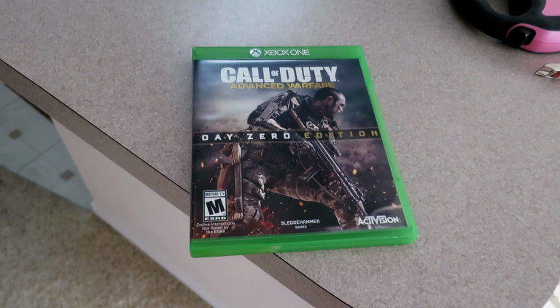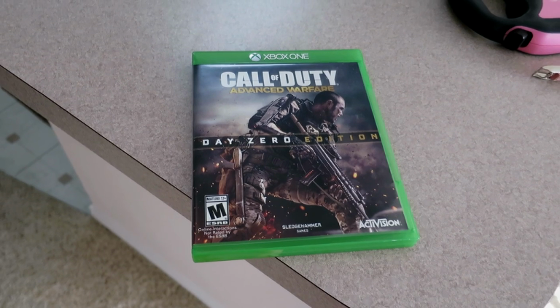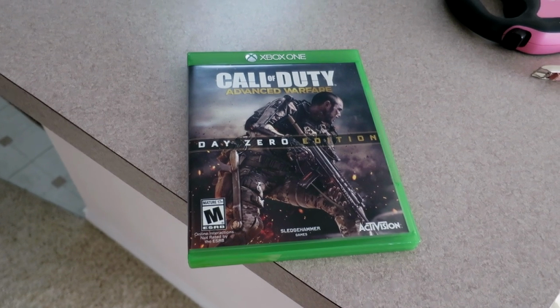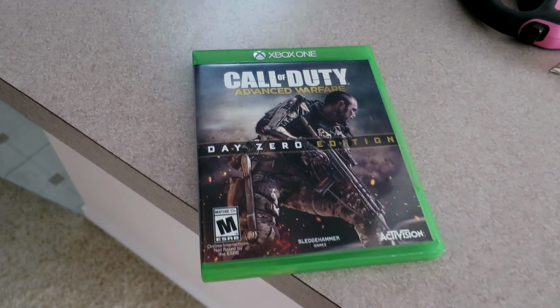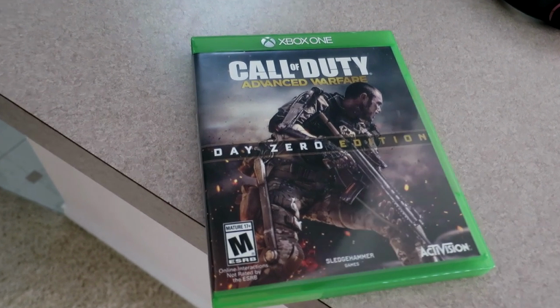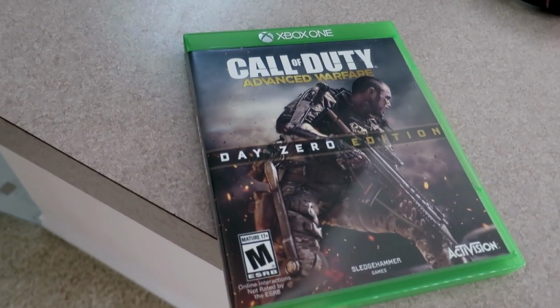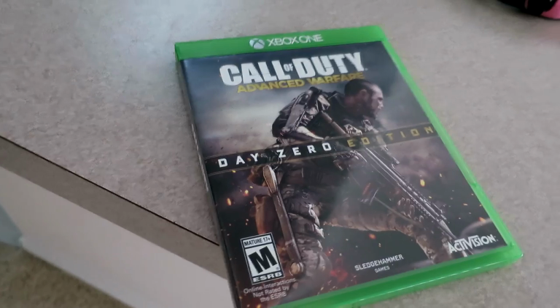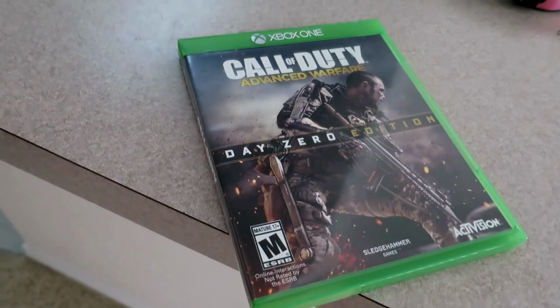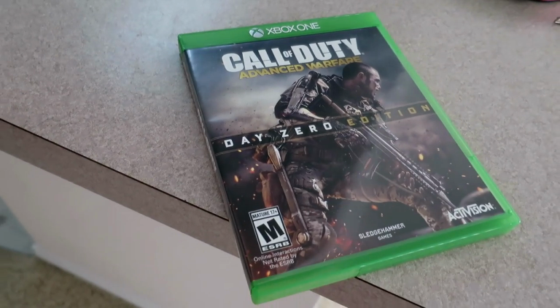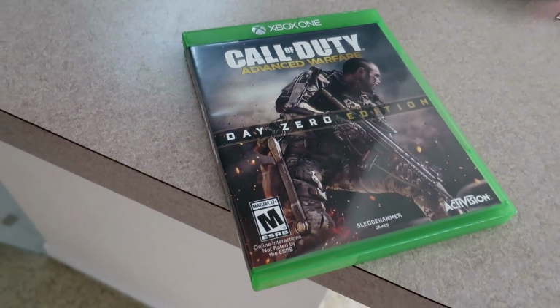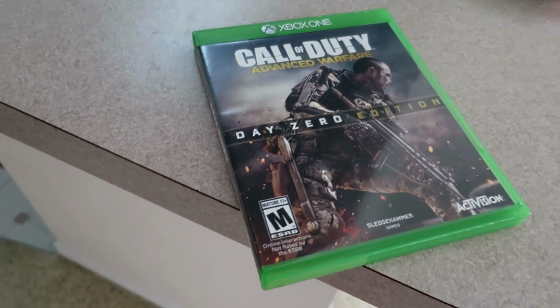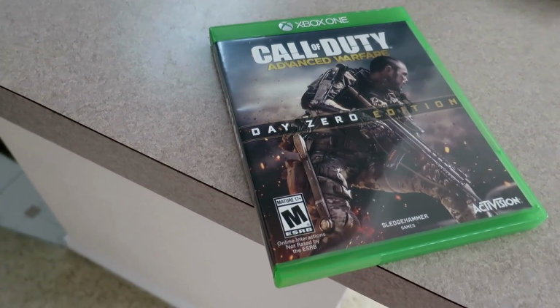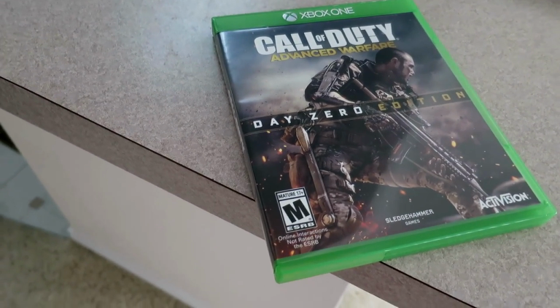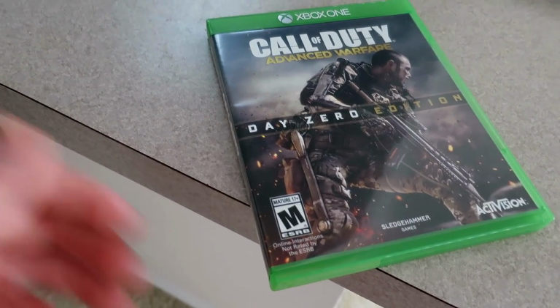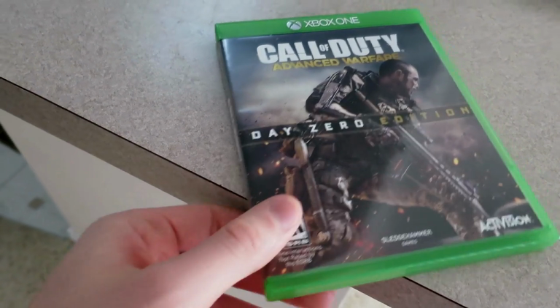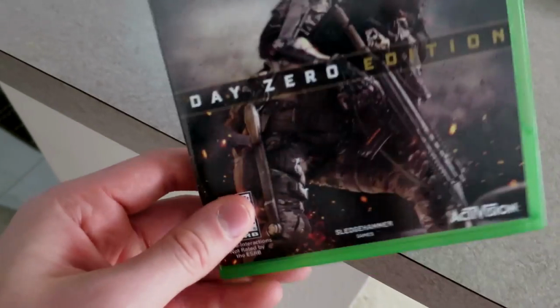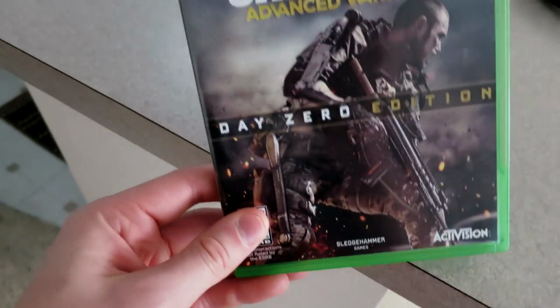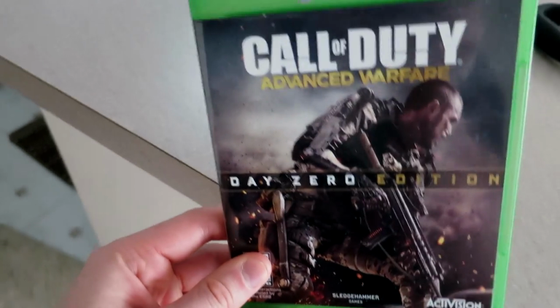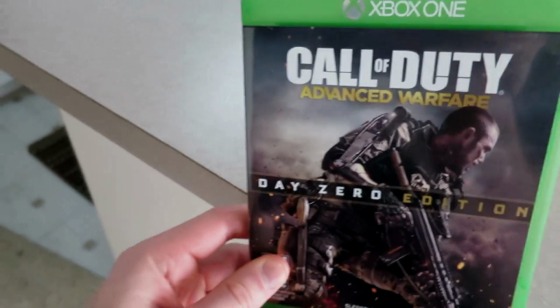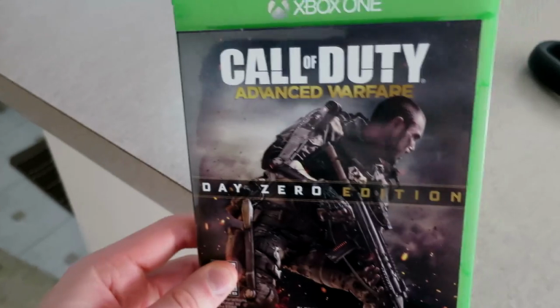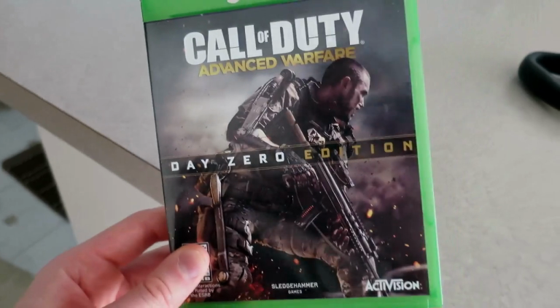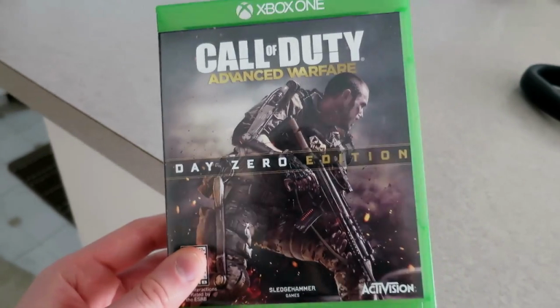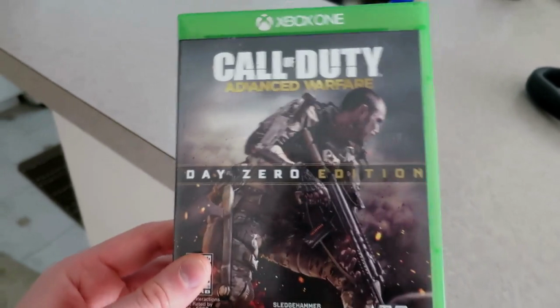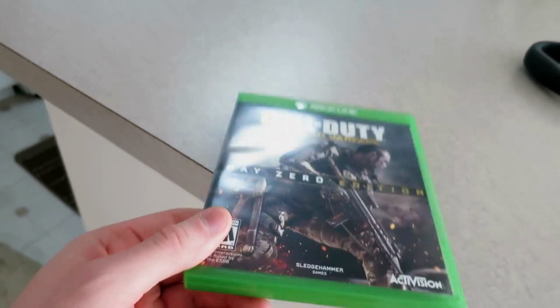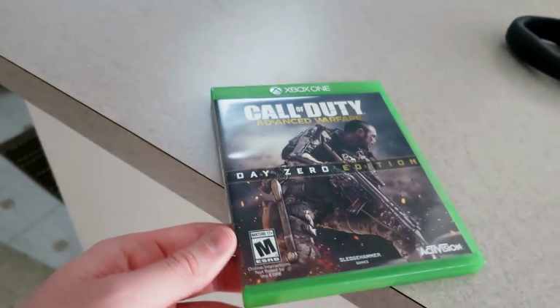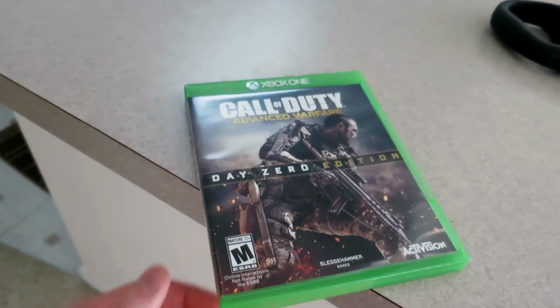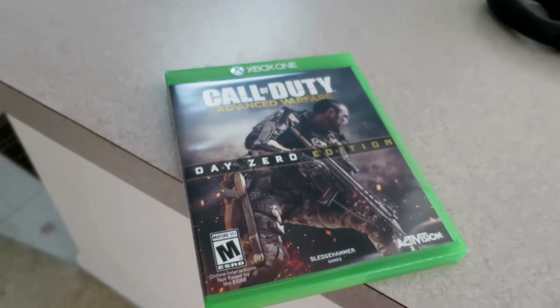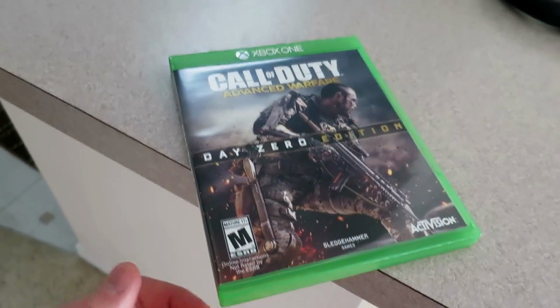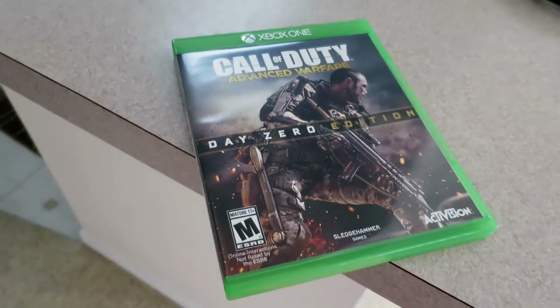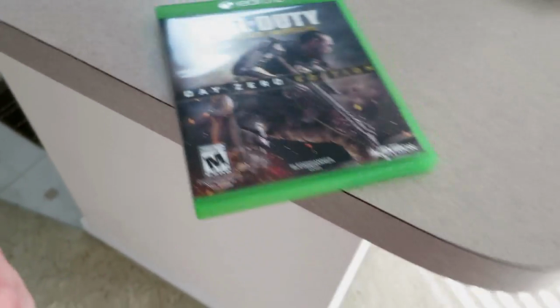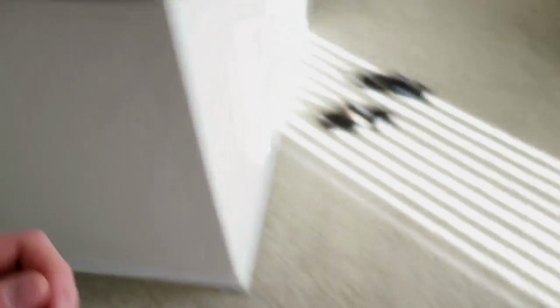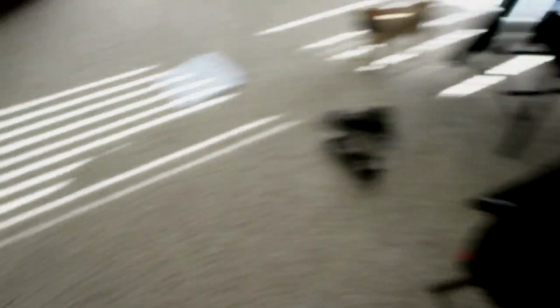It's that time of year again. Just got back from GameStop. My girlfriend pre-ordered this for me for my birthday, so I'm looking forward to playing it. I've just played a few games. It's kind of hard to give your first impressions after just an hour of play time, but it was pretty fun so far.